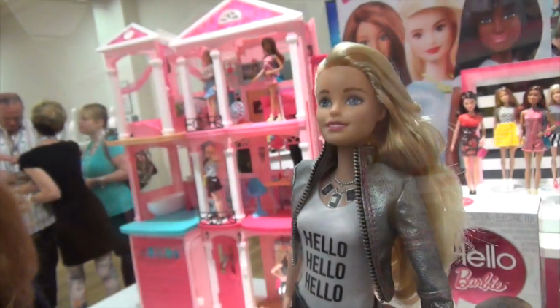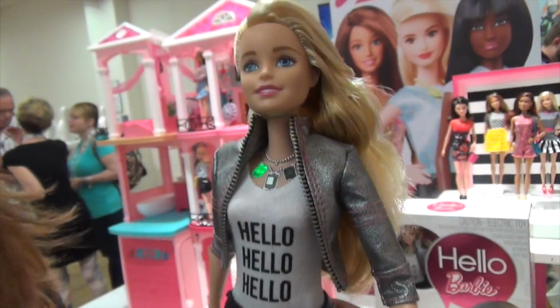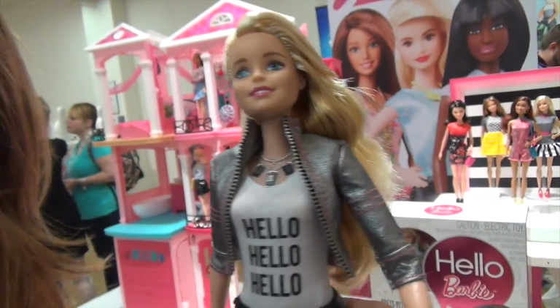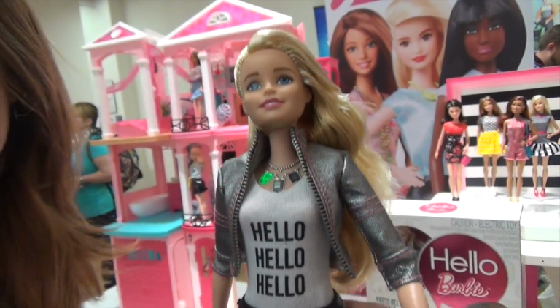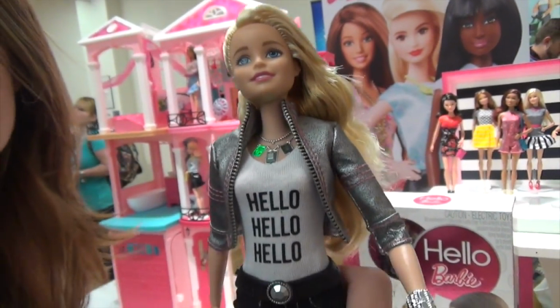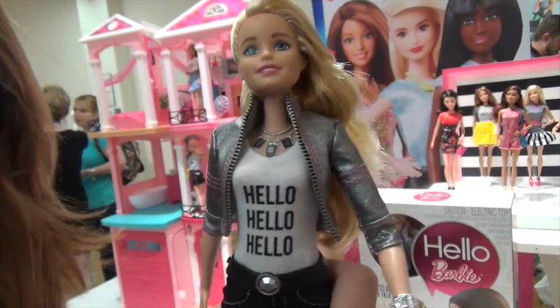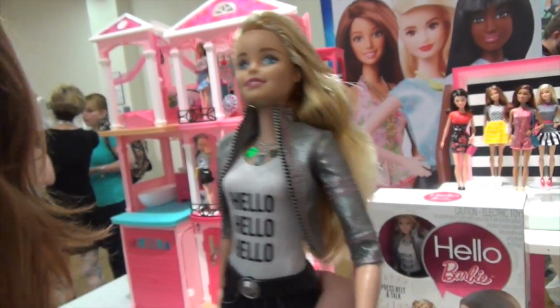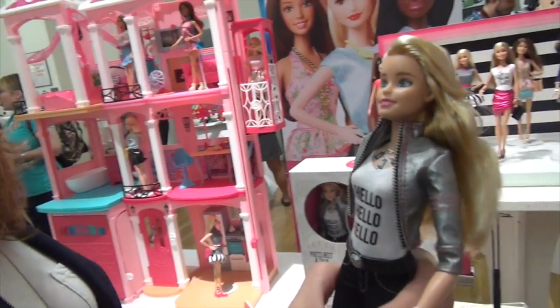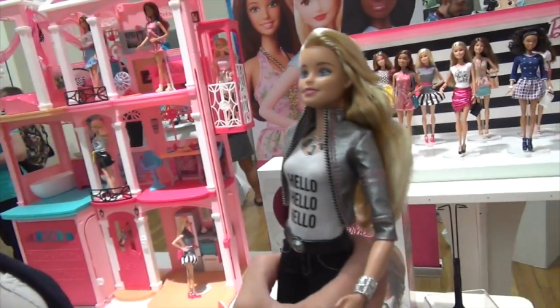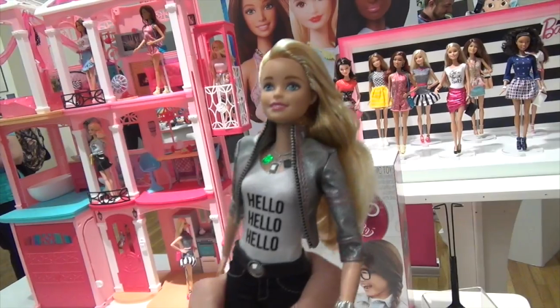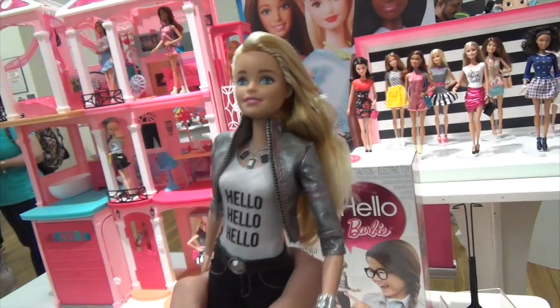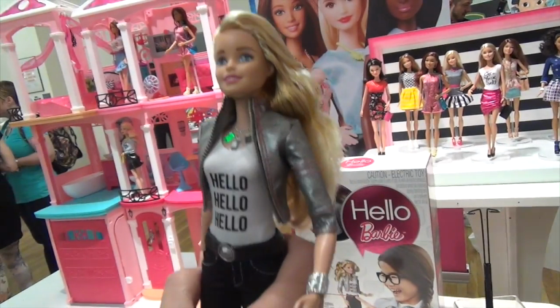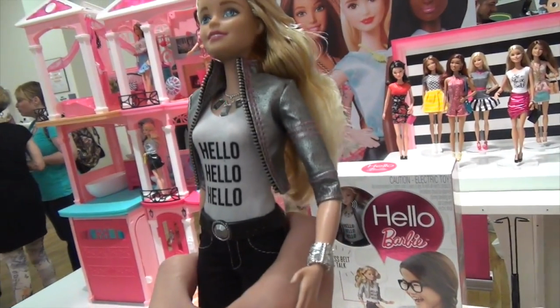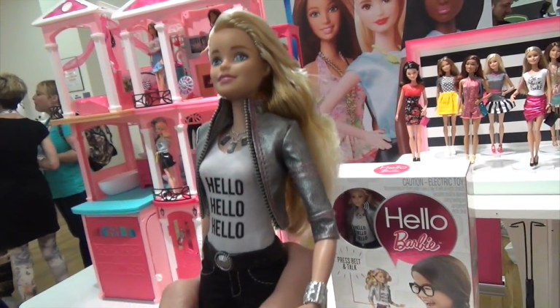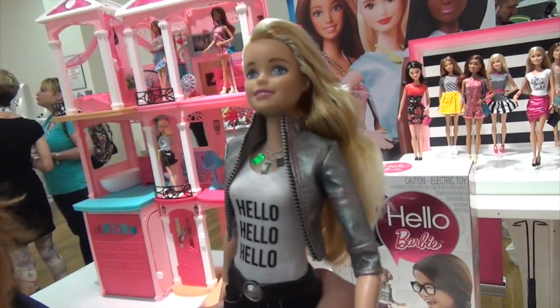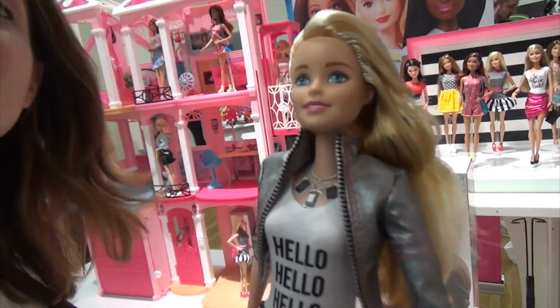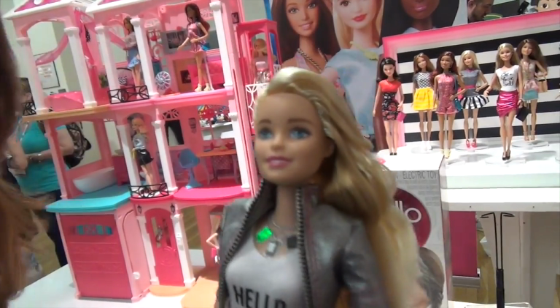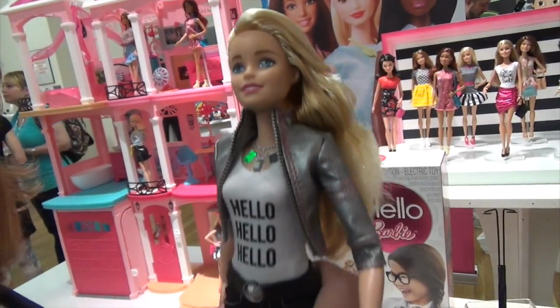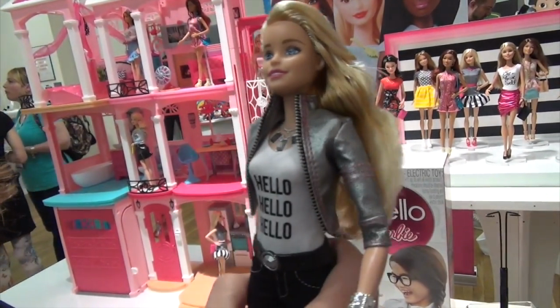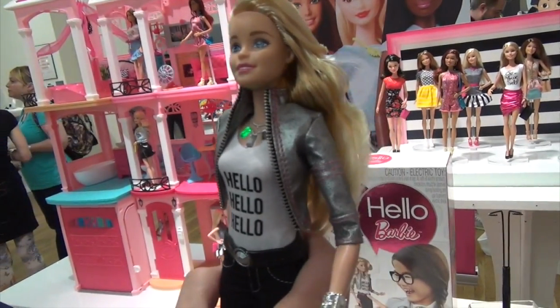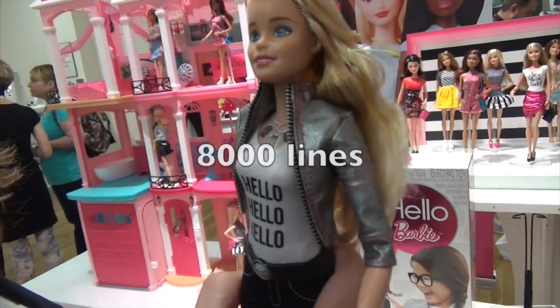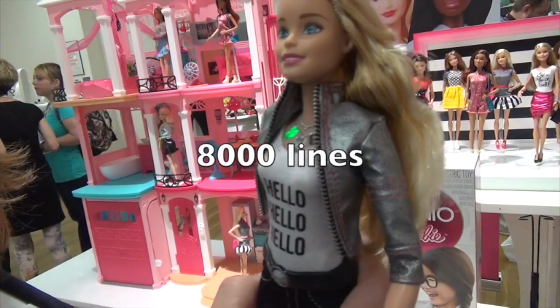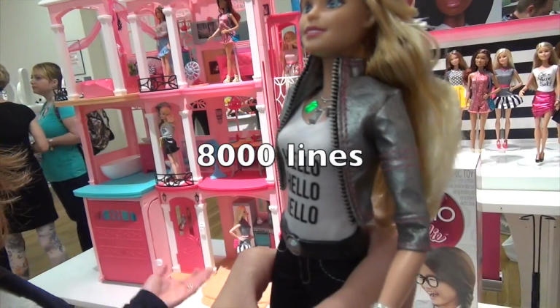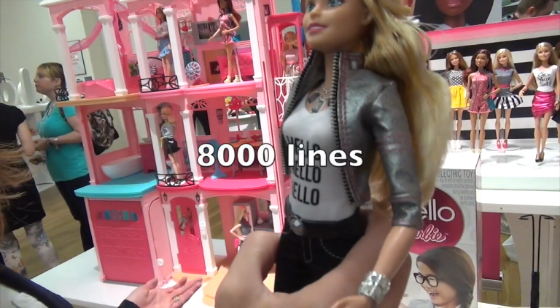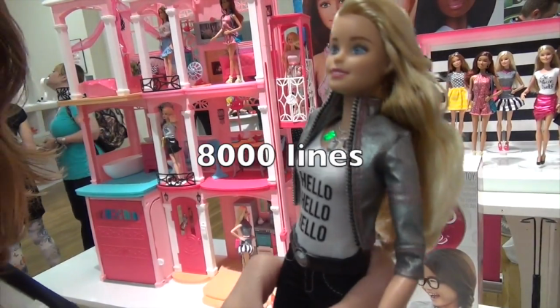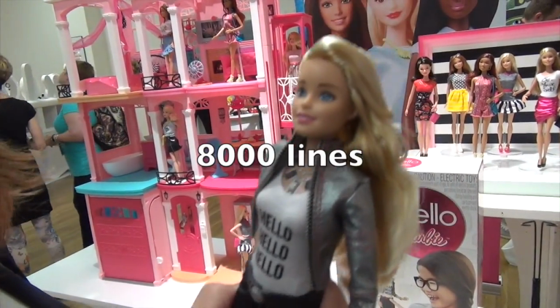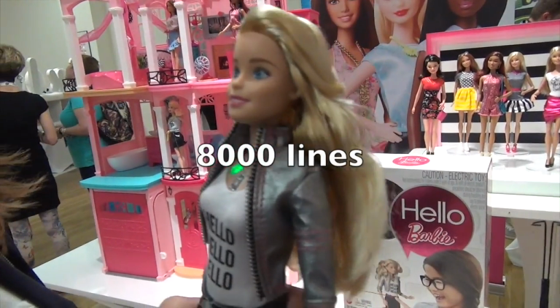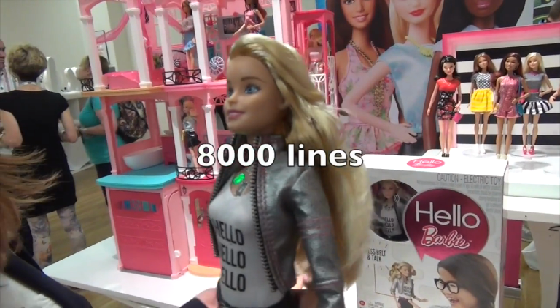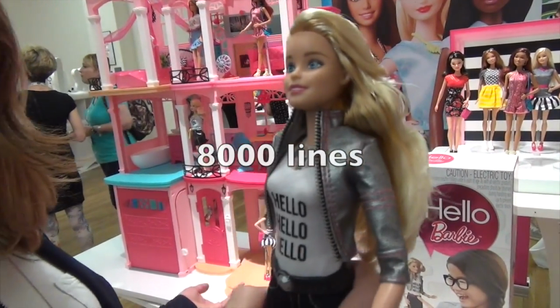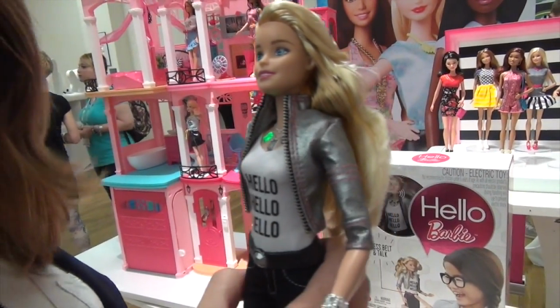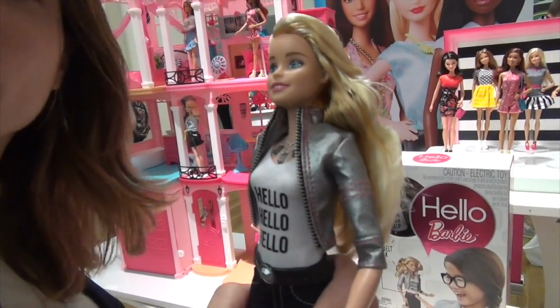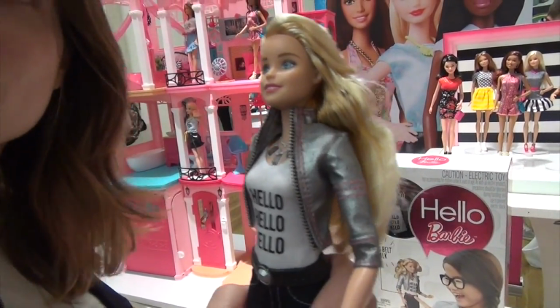She's got all kinds of activities ready to go. She's really designed to be an empathetic, good listener. Girls can have endless amounts of adventures with her. She has over 8,000 lines of copy programmed into her.